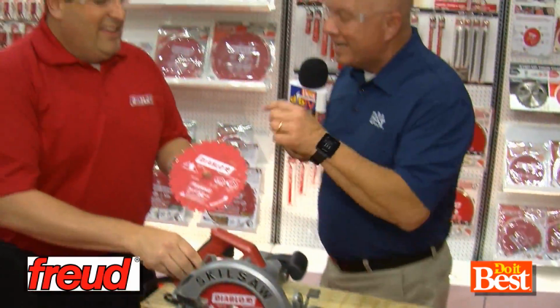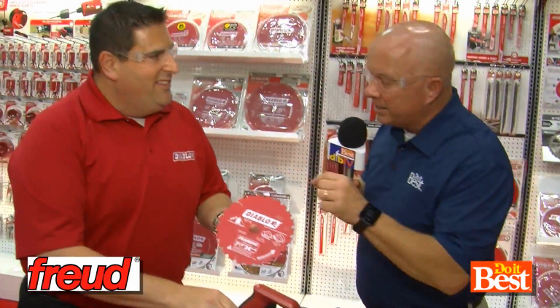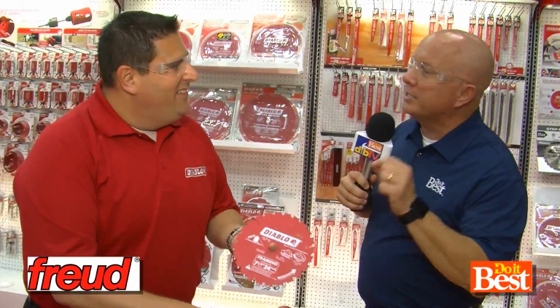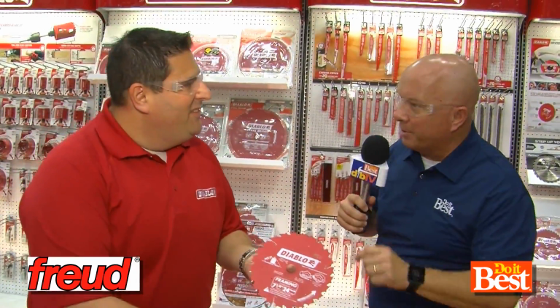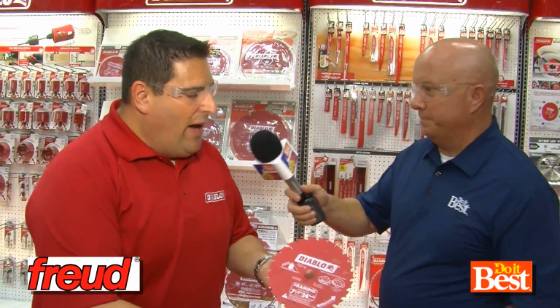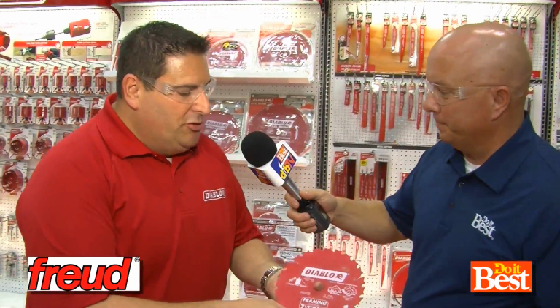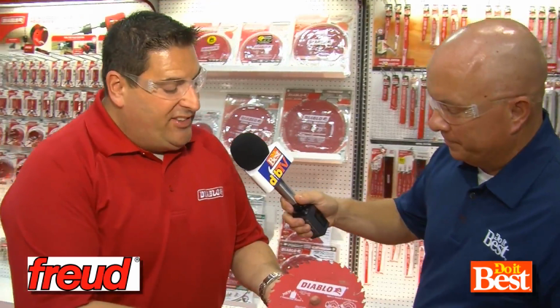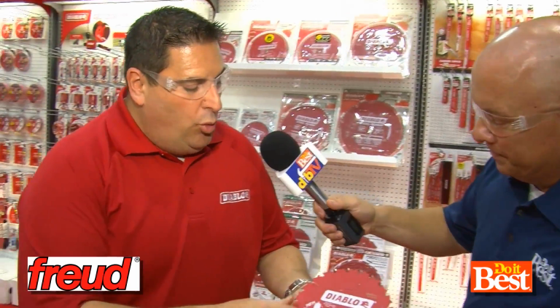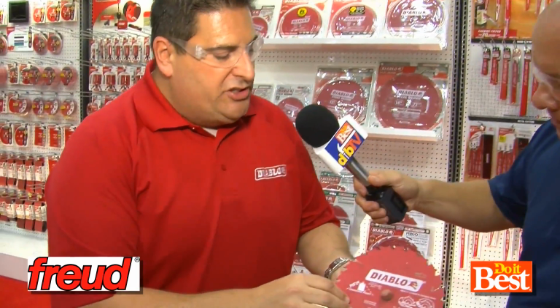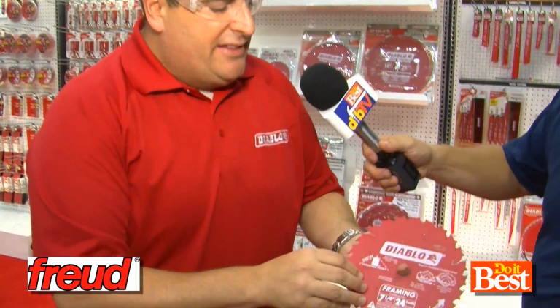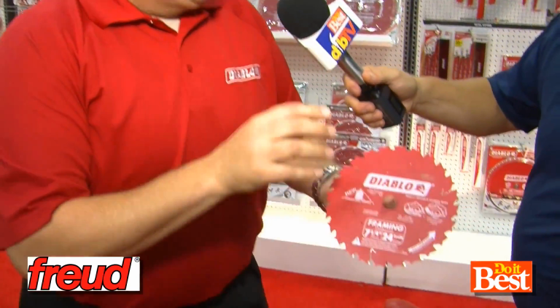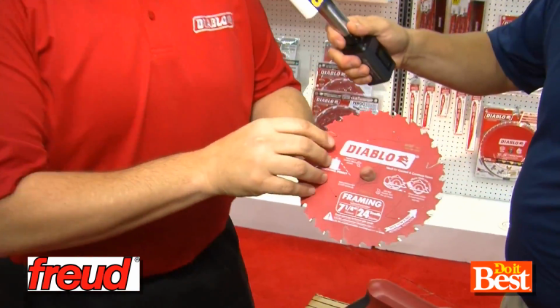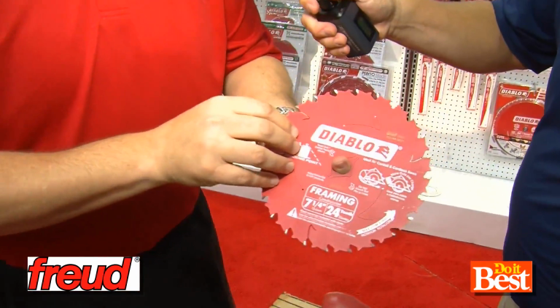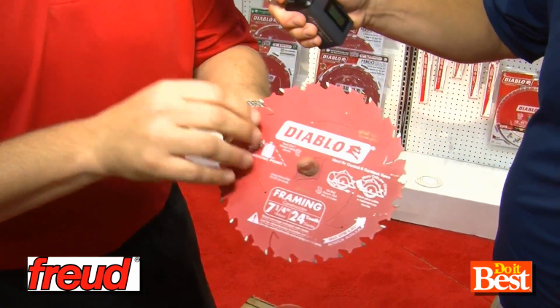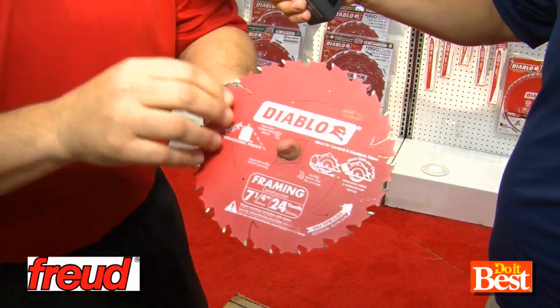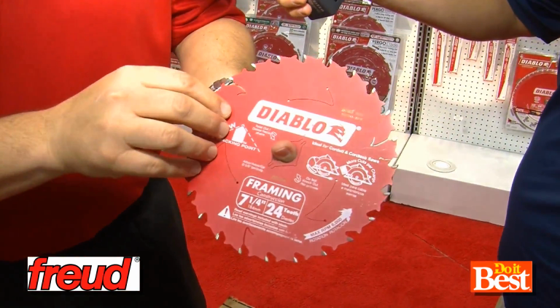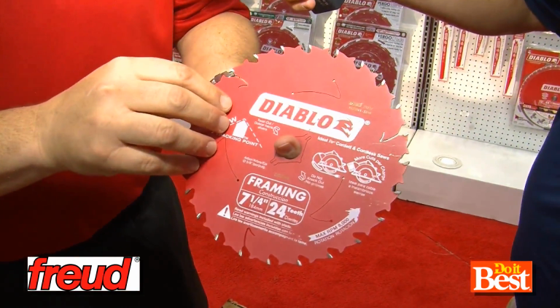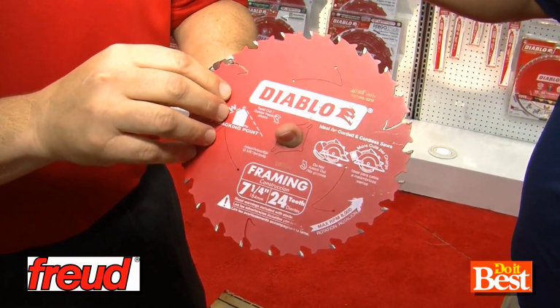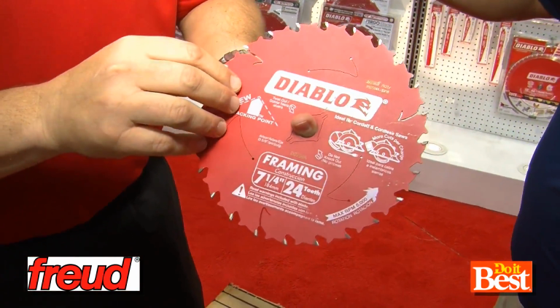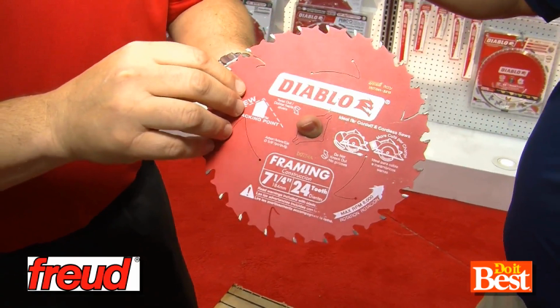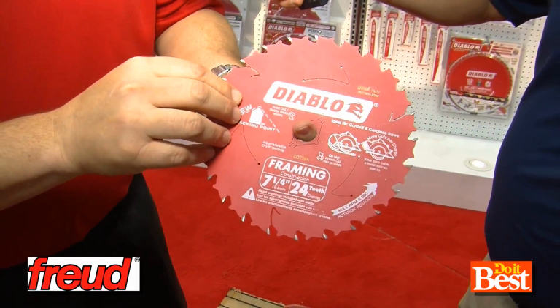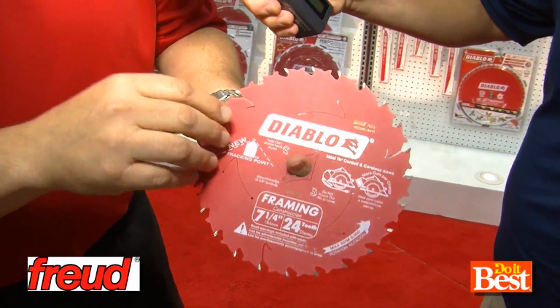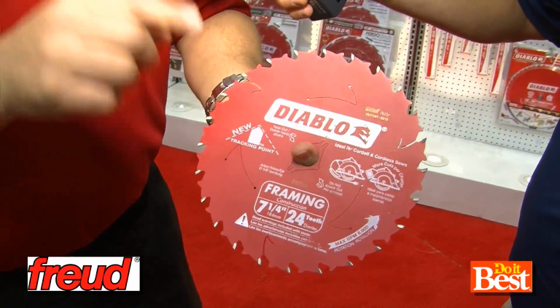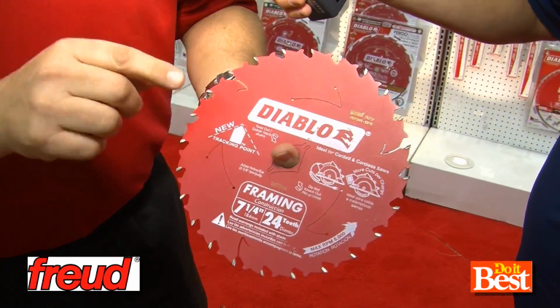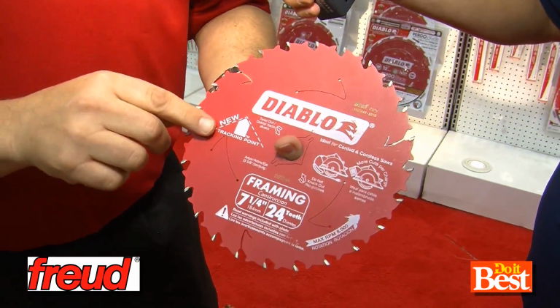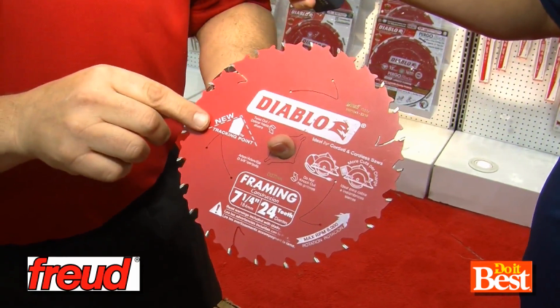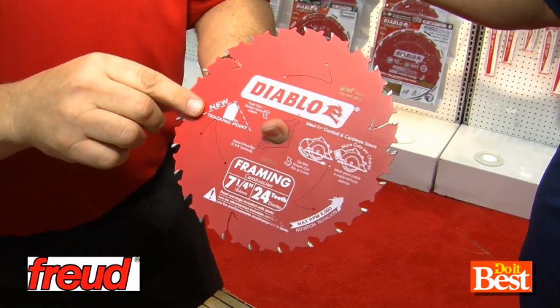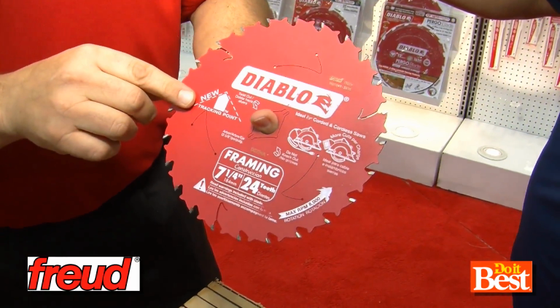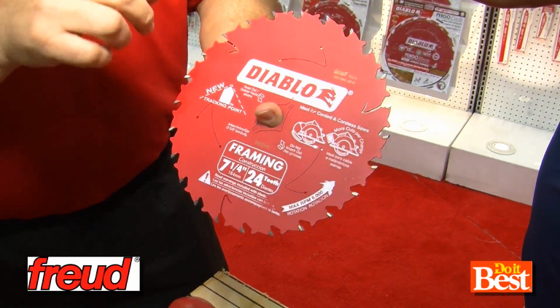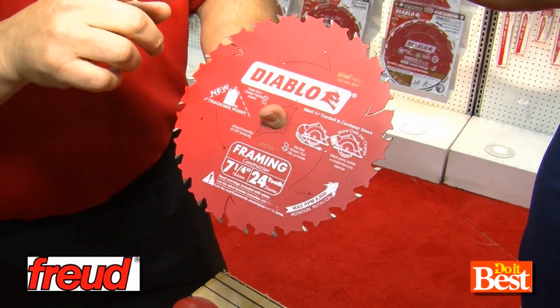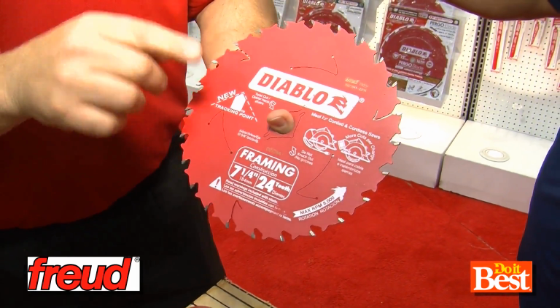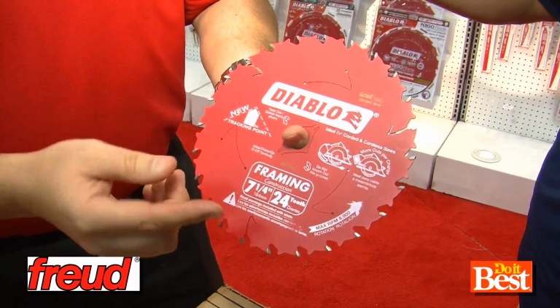Tell us about Diablo. Absolutely, thanks Evans. What we're going to talk about today is our second generation D0724A tracking point blade. What's so exciting is this is the number one selling blade in America, and we've just made it better.